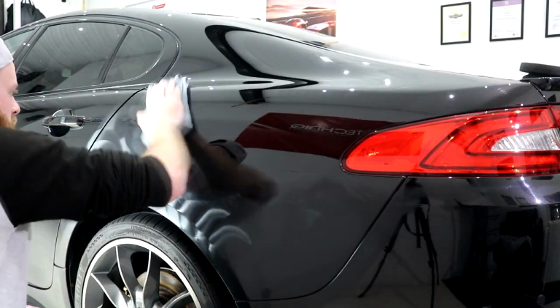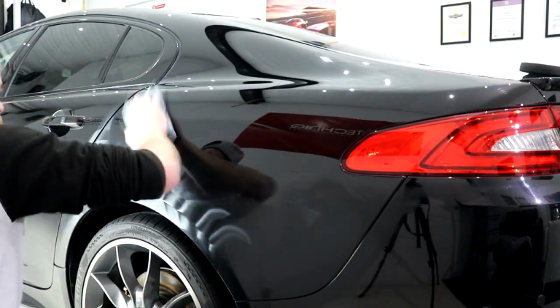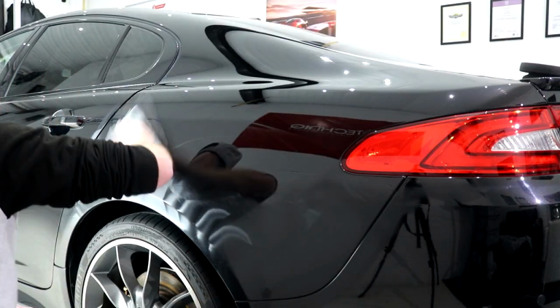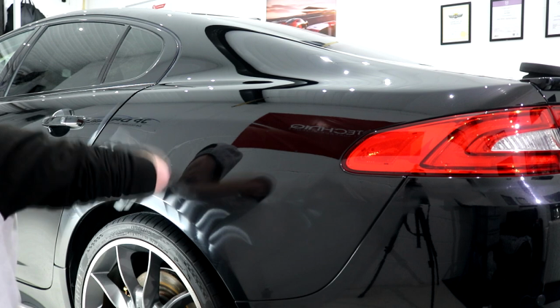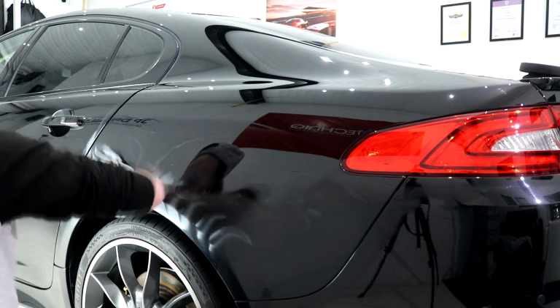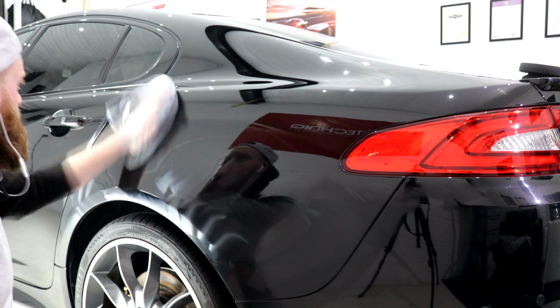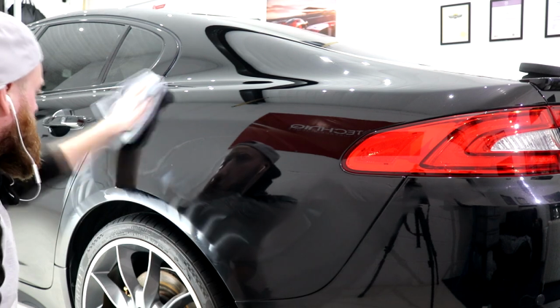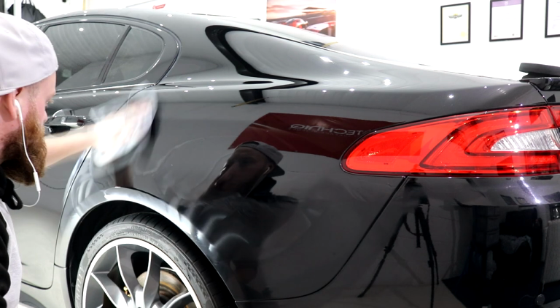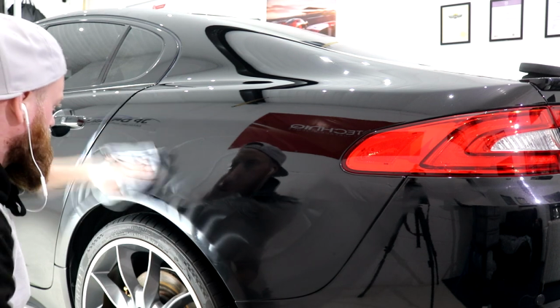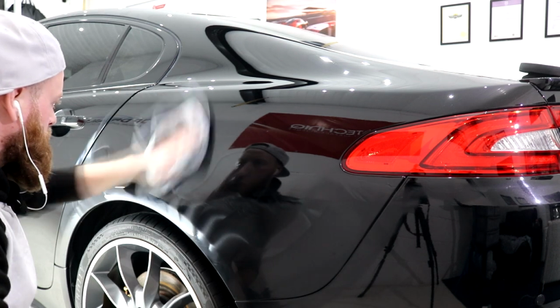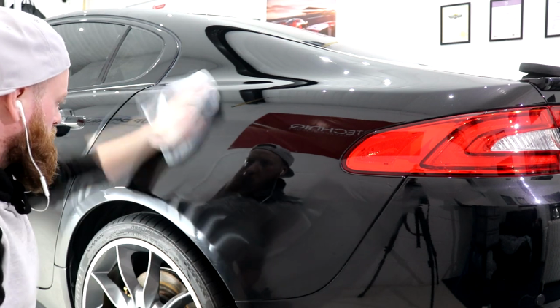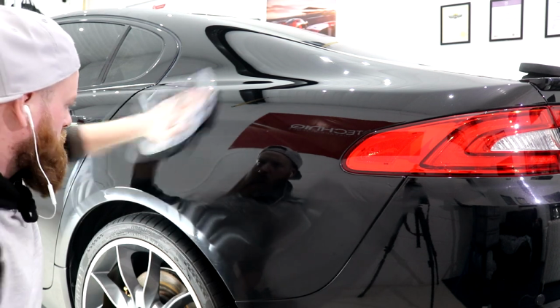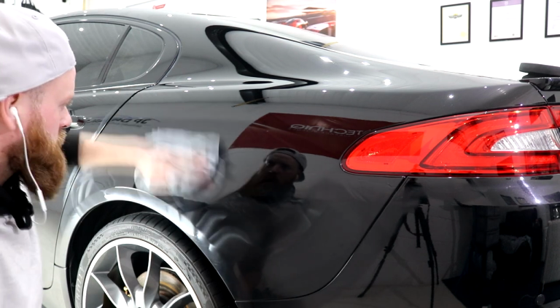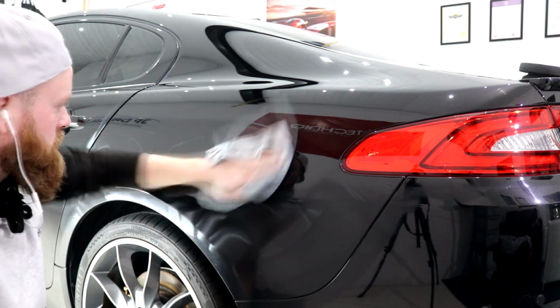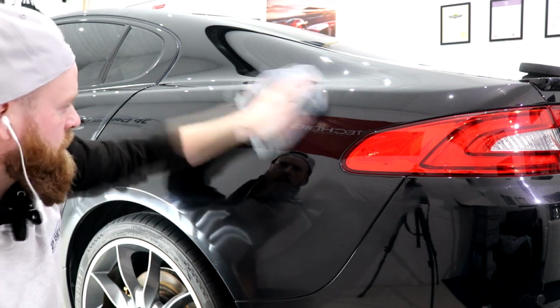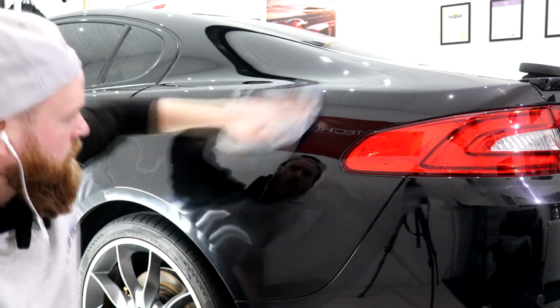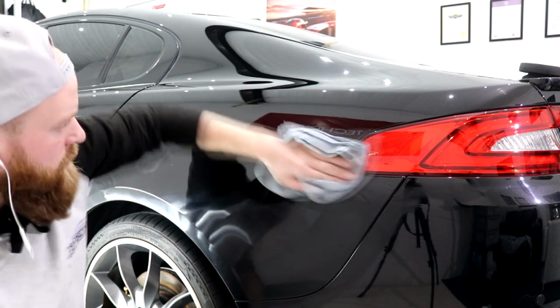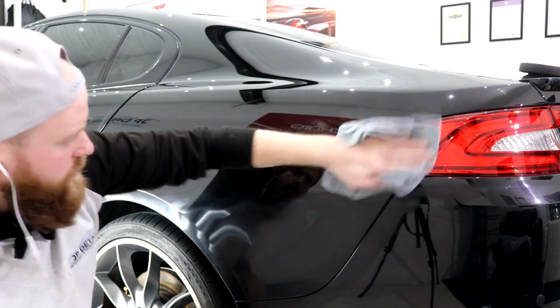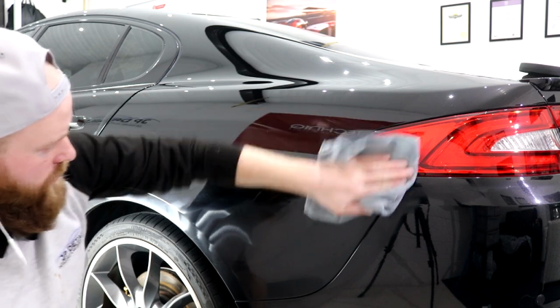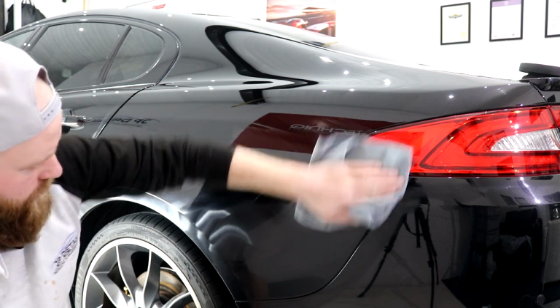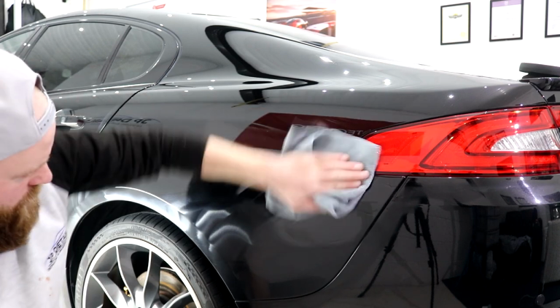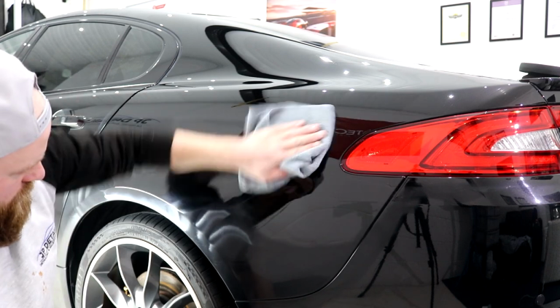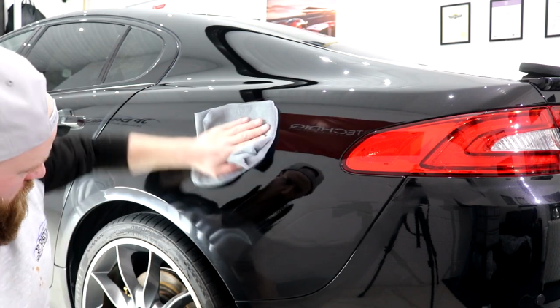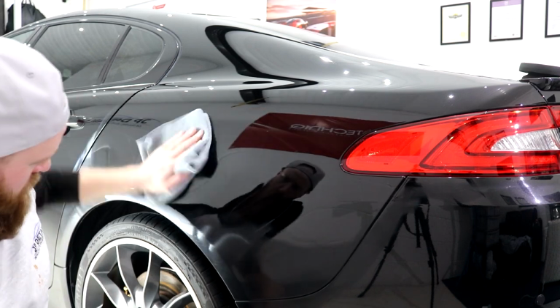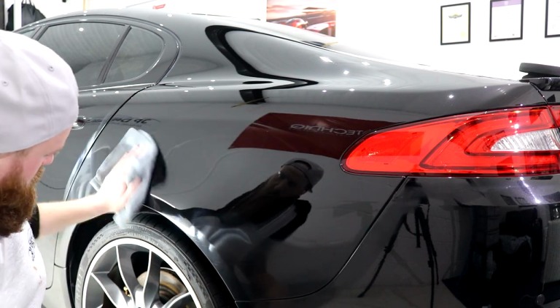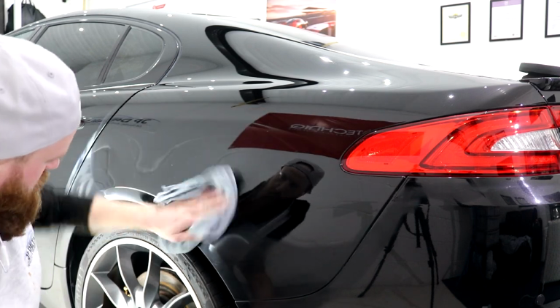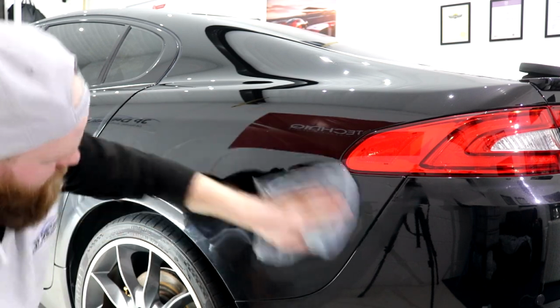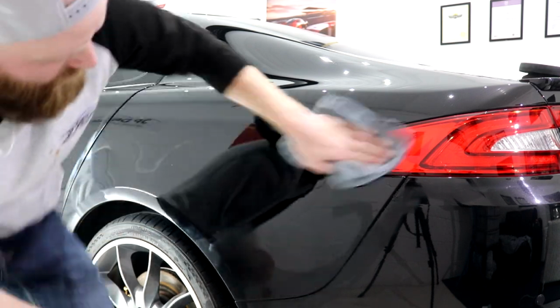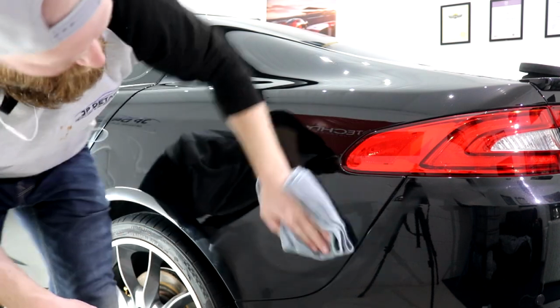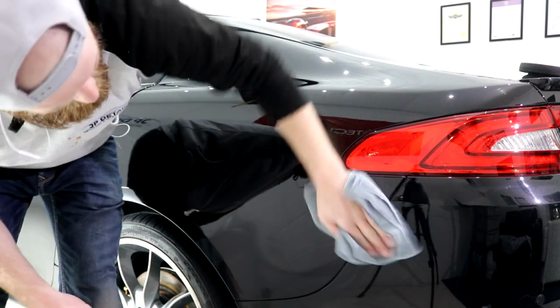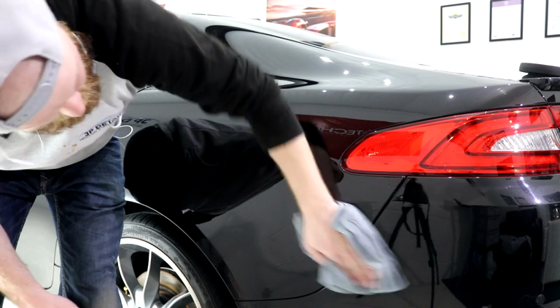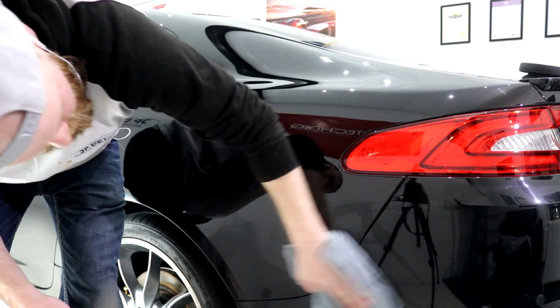With the two-stage machine polish complete — which took 25 hours of solid work in total — the paintwork was given a final IPA wipe down using G-Technic panel wipe, preparing the painted surfaces for ceramic coating application.